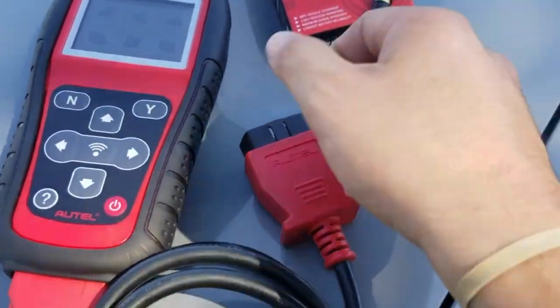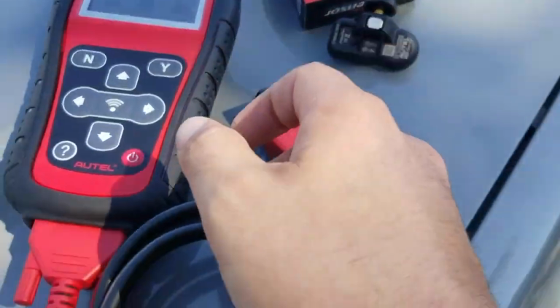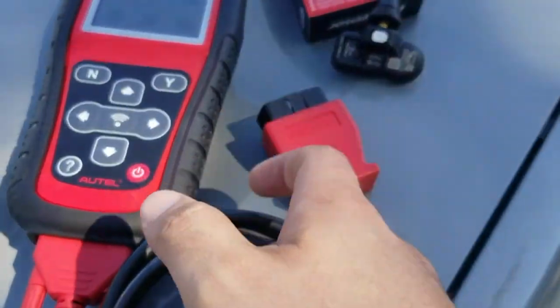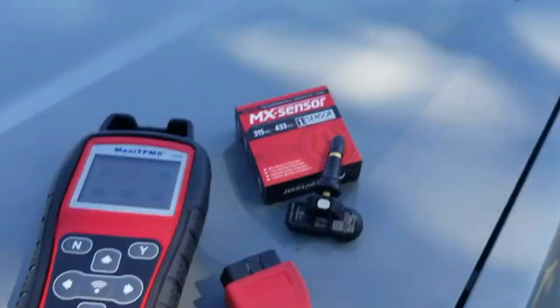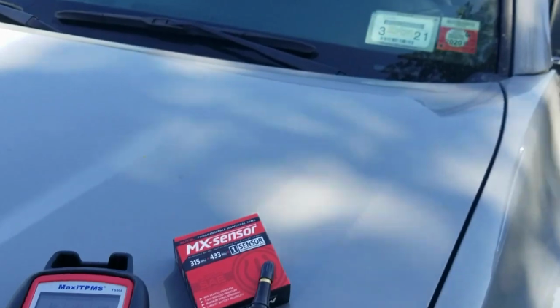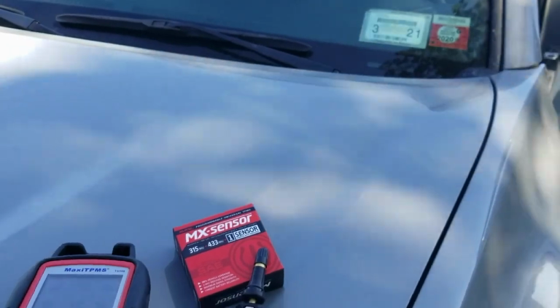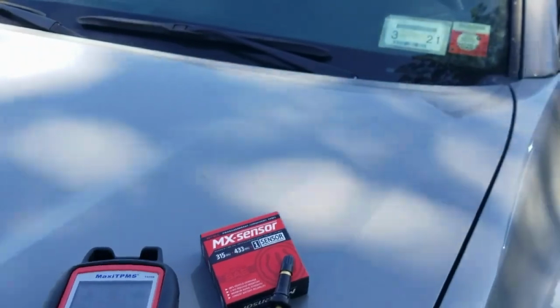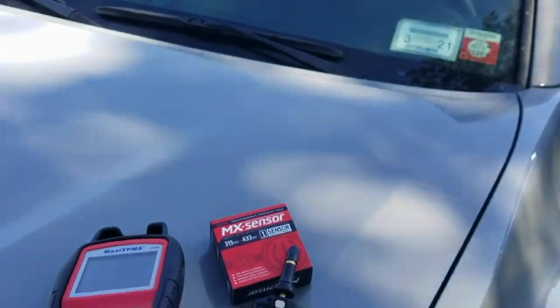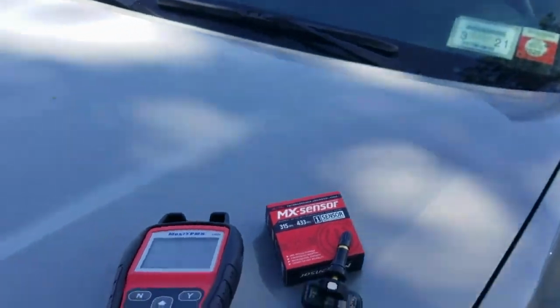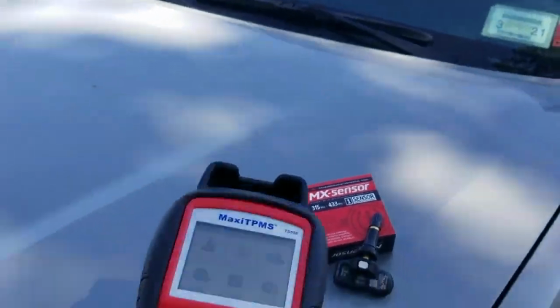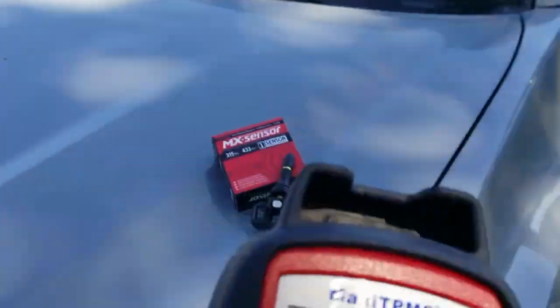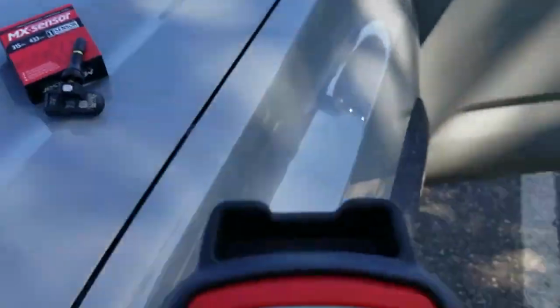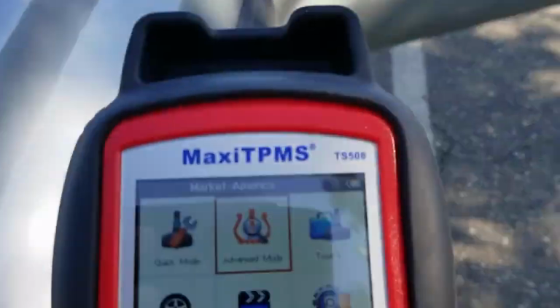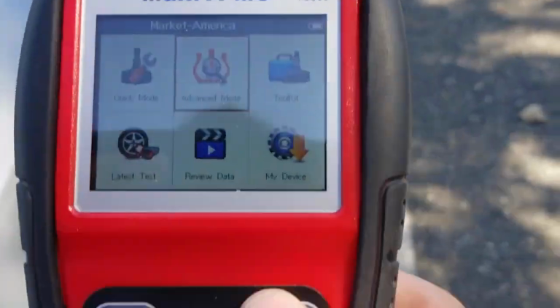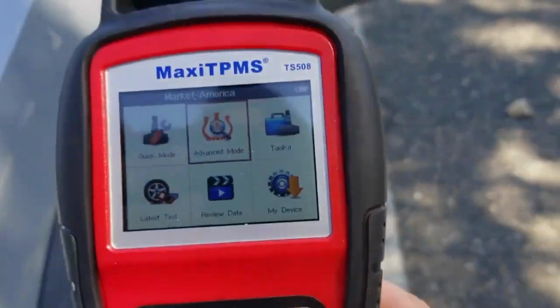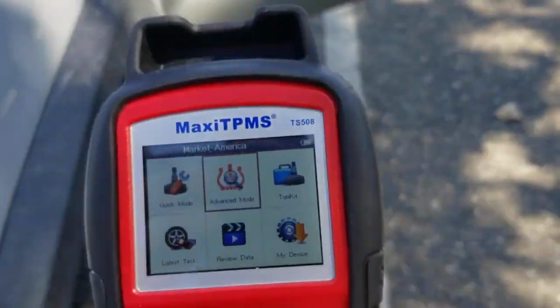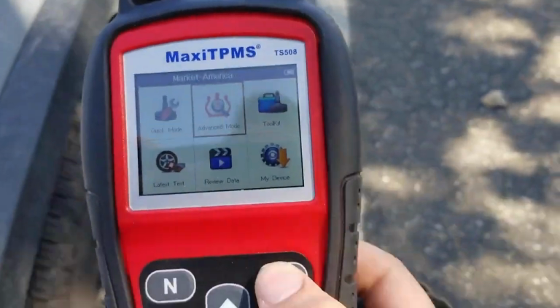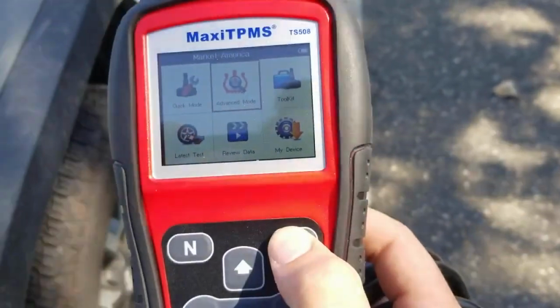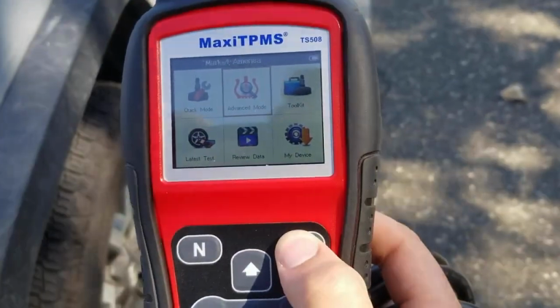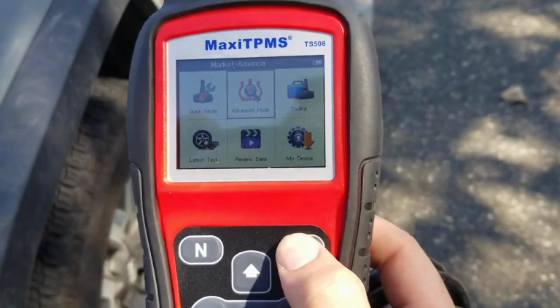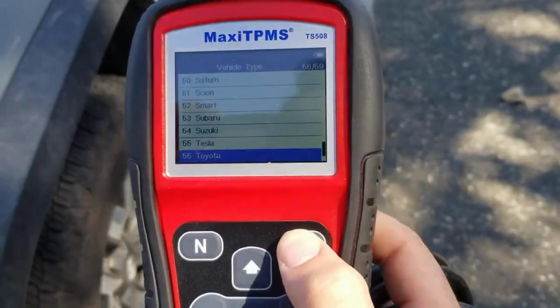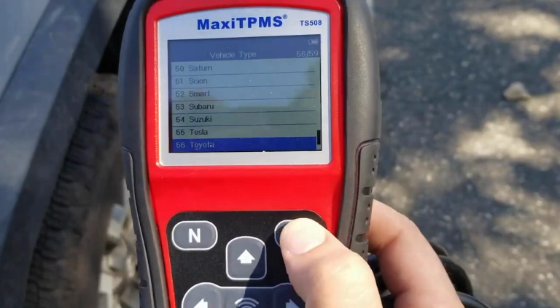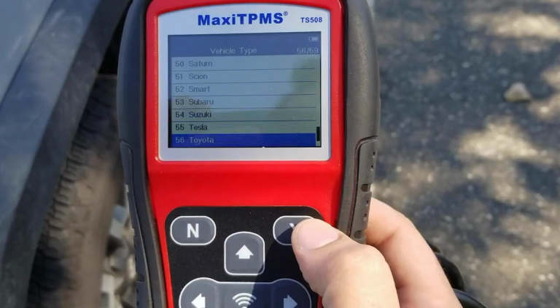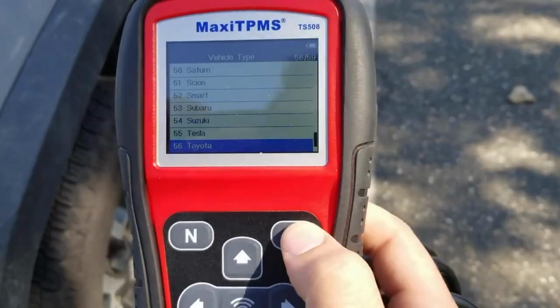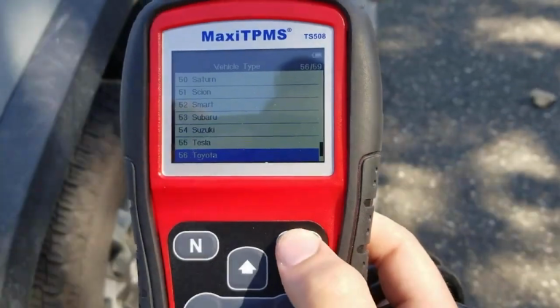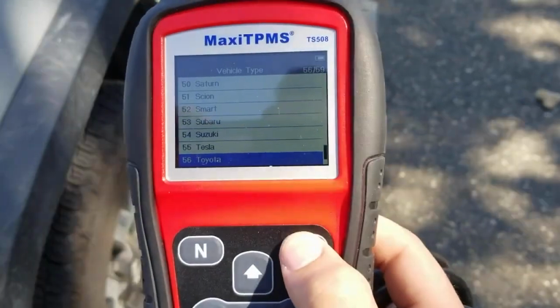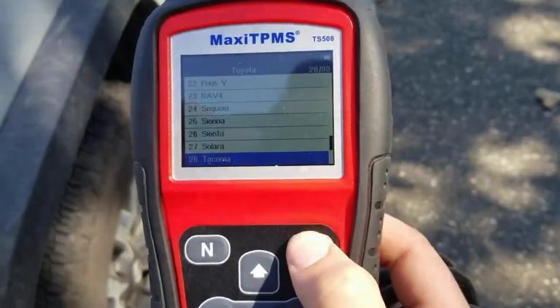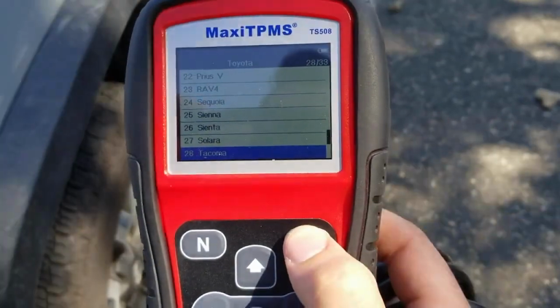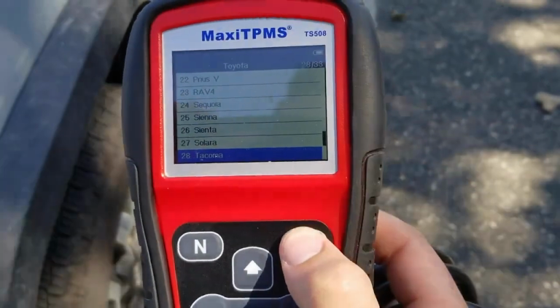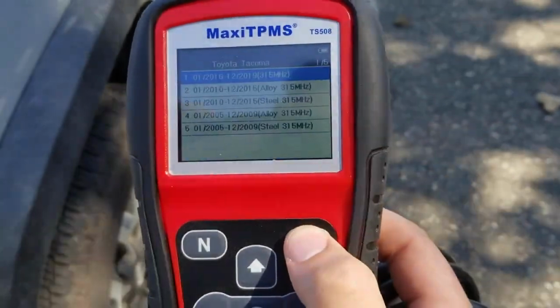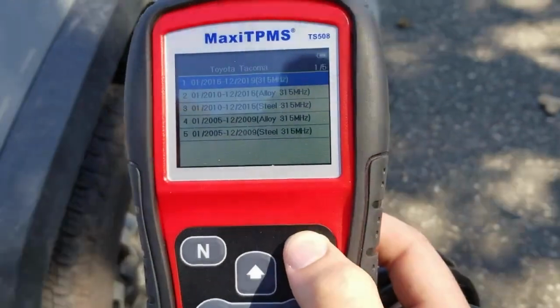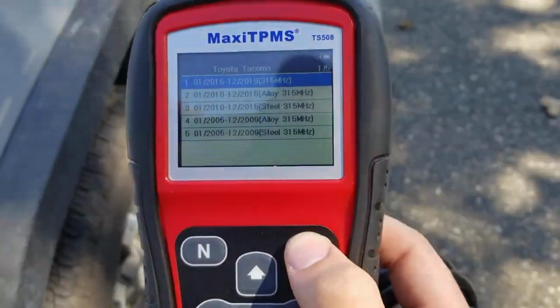We are working with a 2018 Toyota Tacoma. What you would do is go into advanced mode using the yes button, selecting the correct parameters.